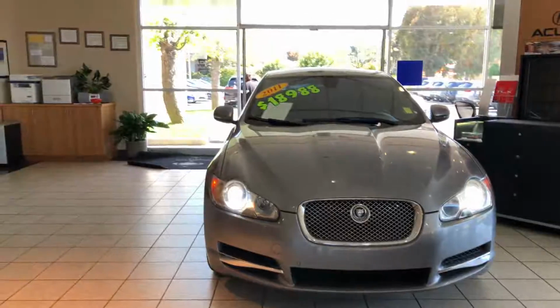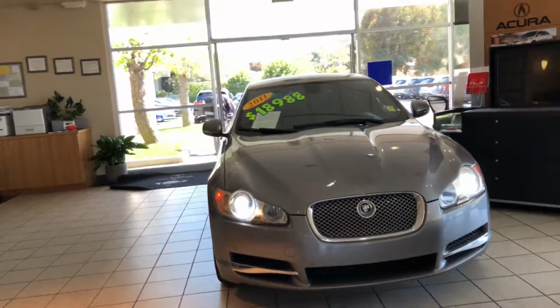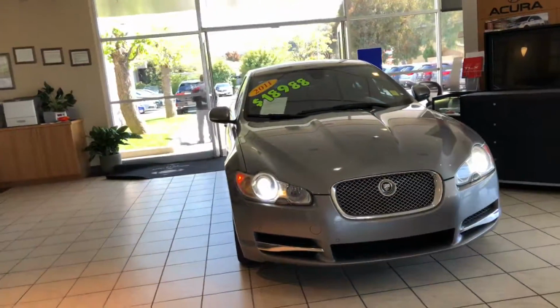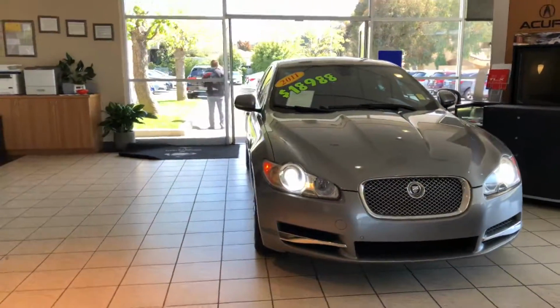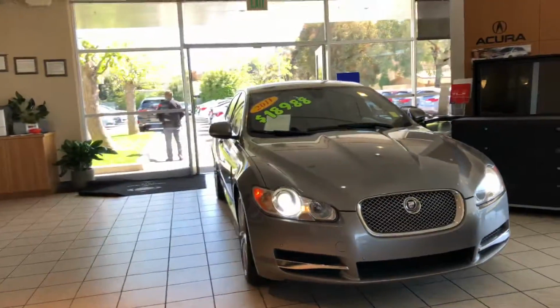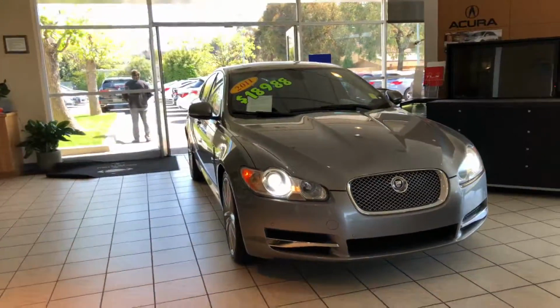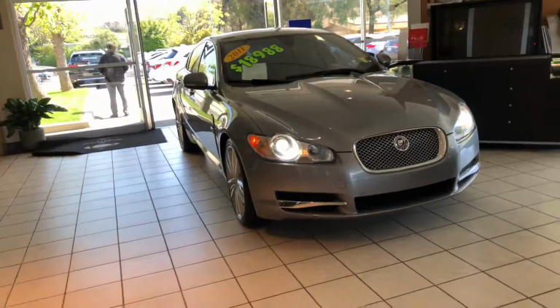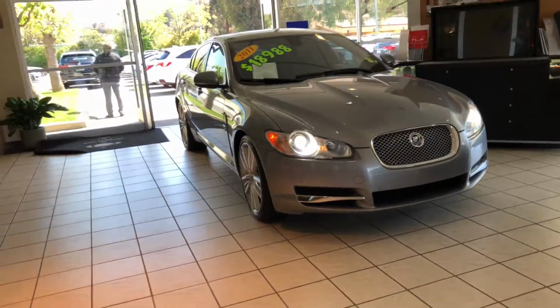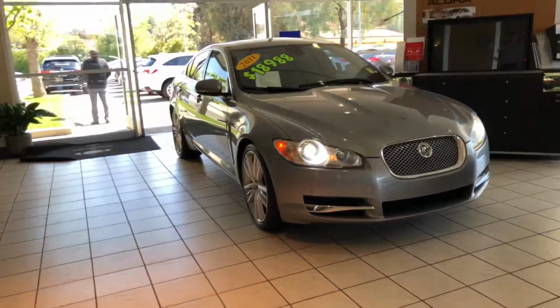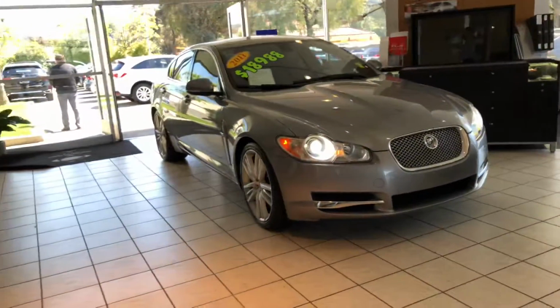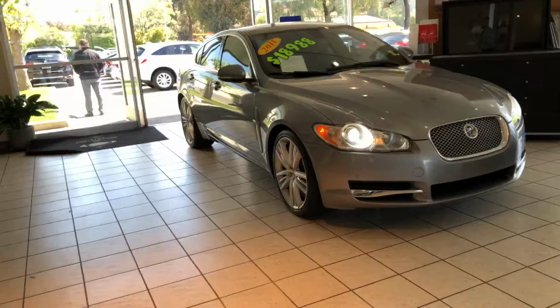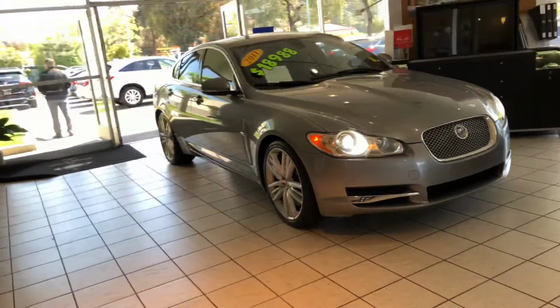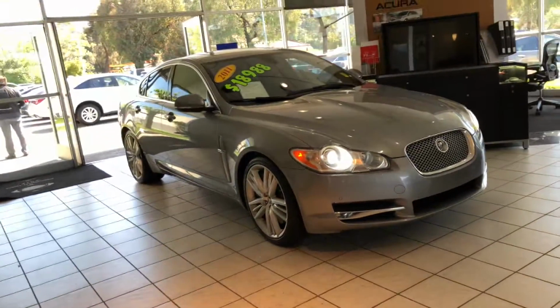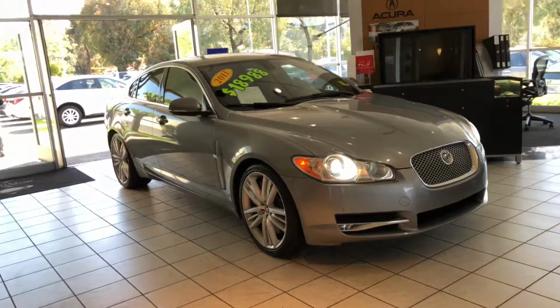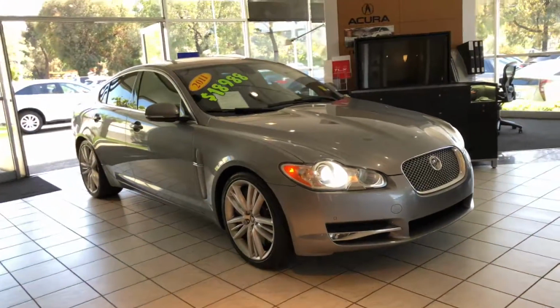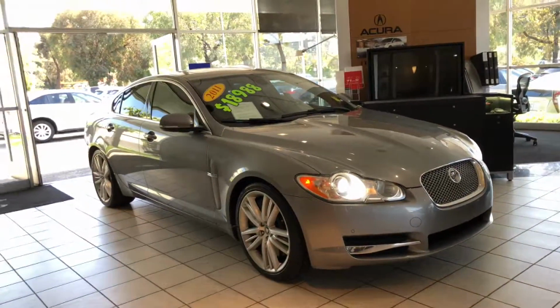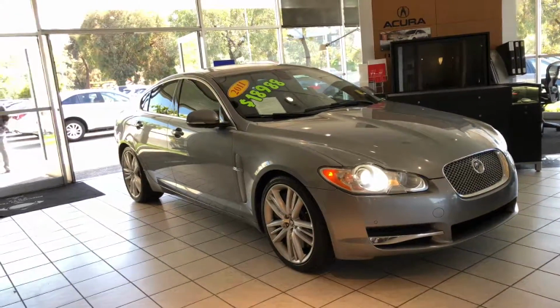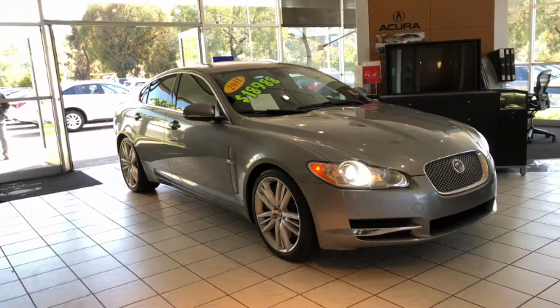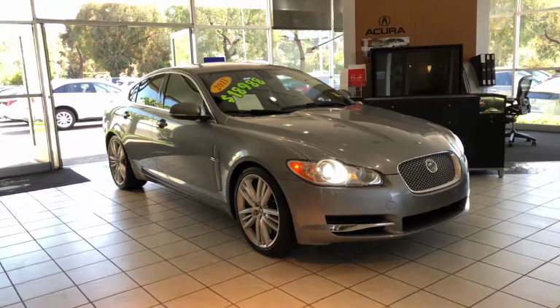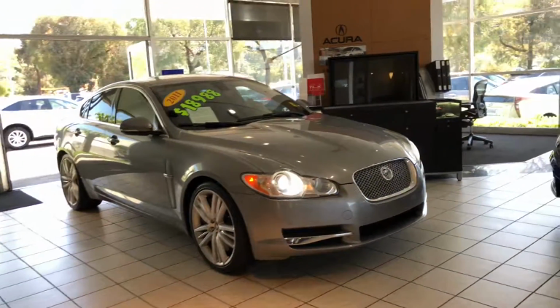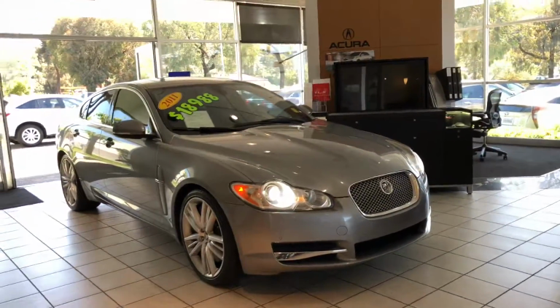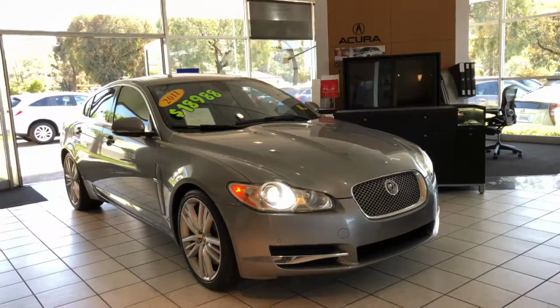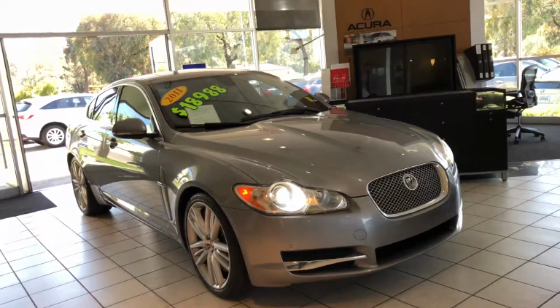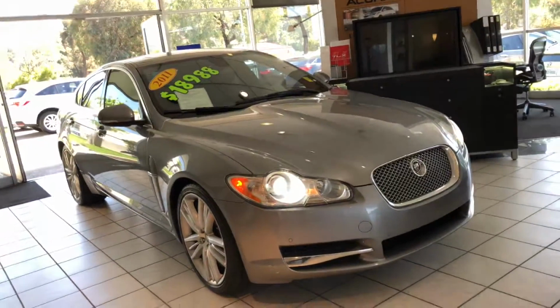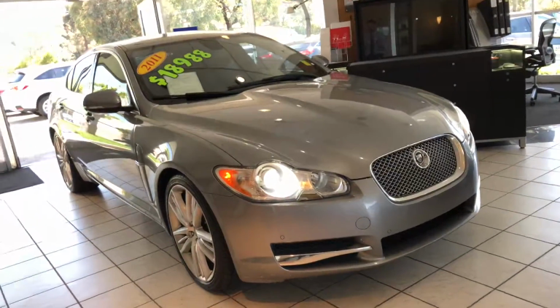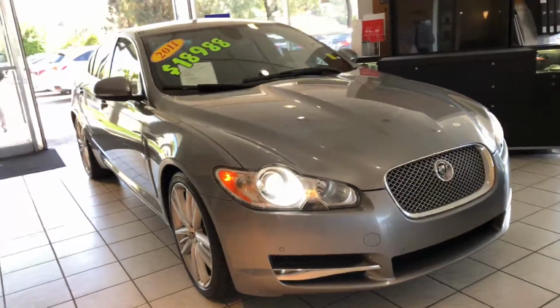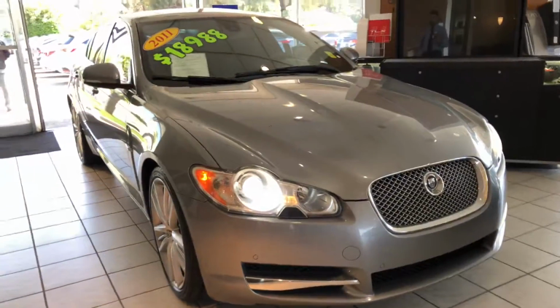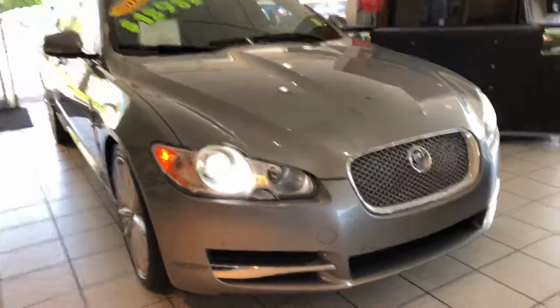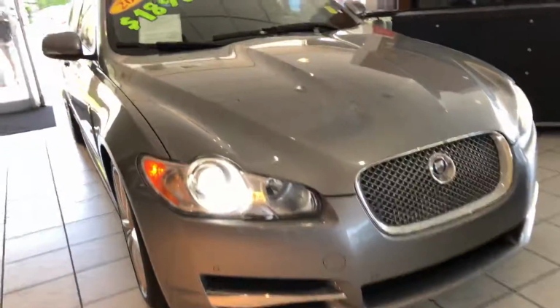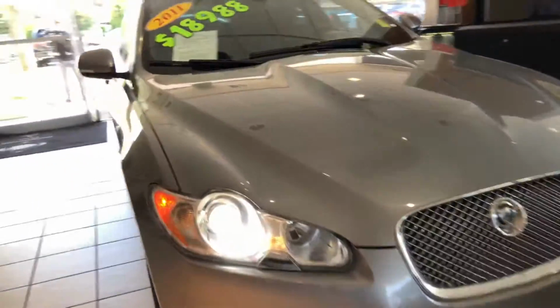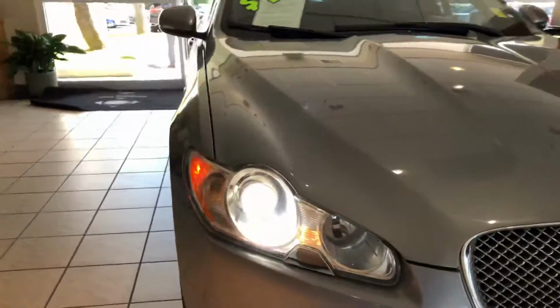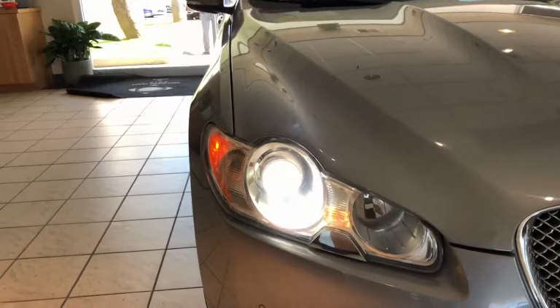What is something unique about British luxury vehicles? That's where I'm presenting one to you. I'm Daniel, your Marina Acura Specialist. Here we have a 2011 Jaguar XF. This particular model is the supercharged one. It's loaded with everything you can get and it's absolutely beautiful.